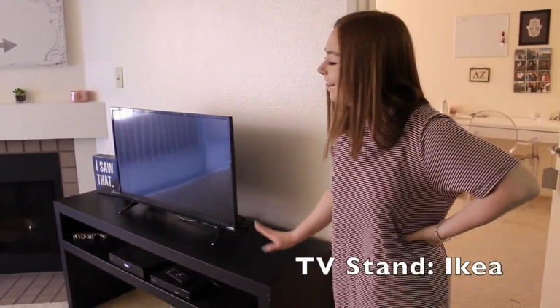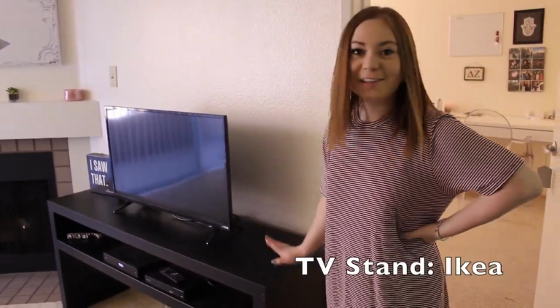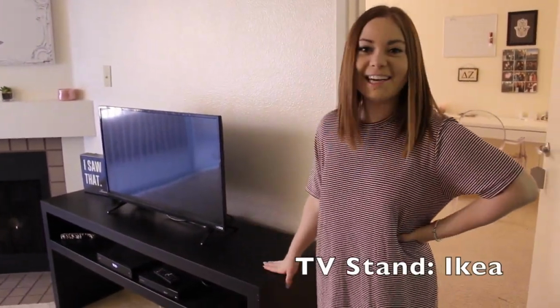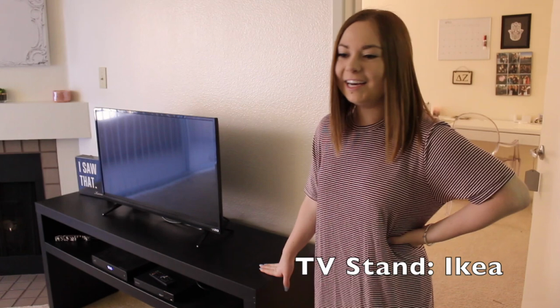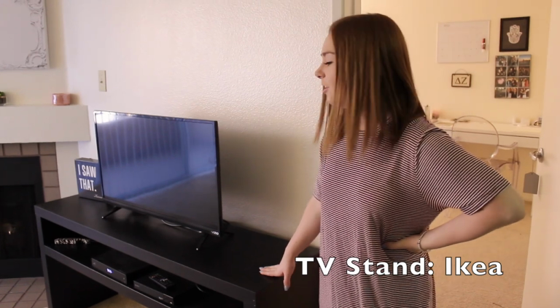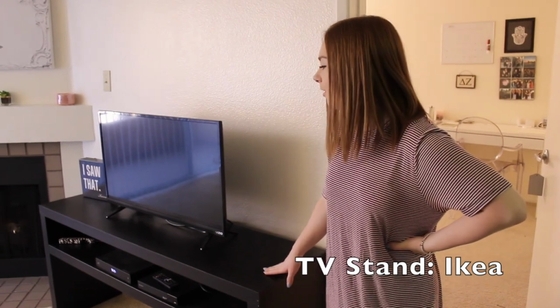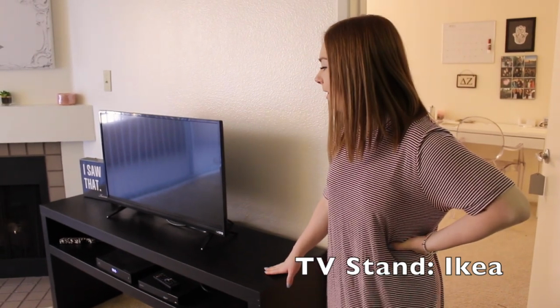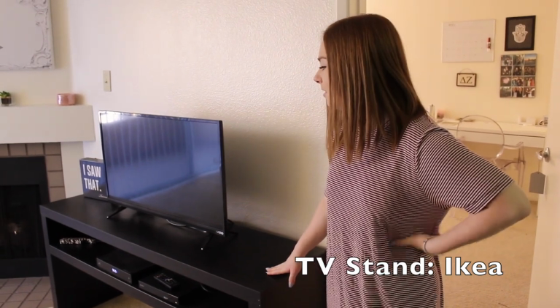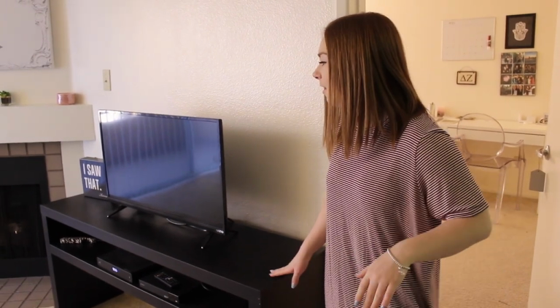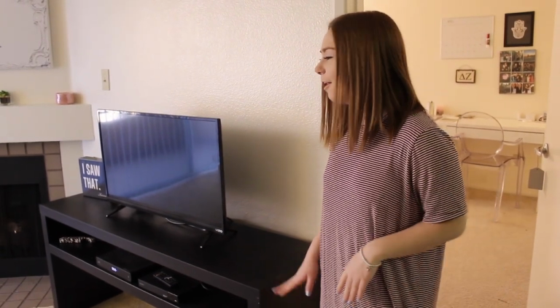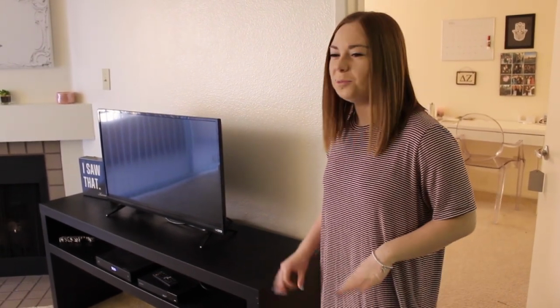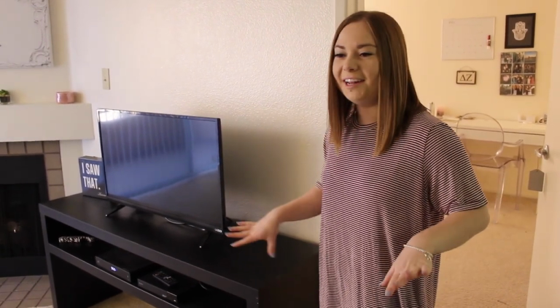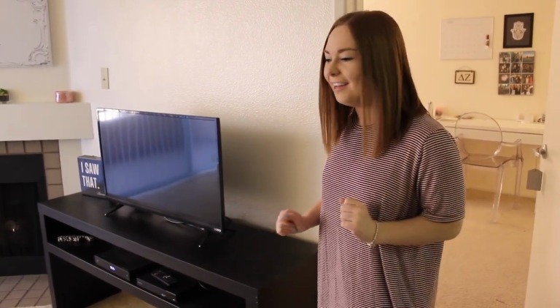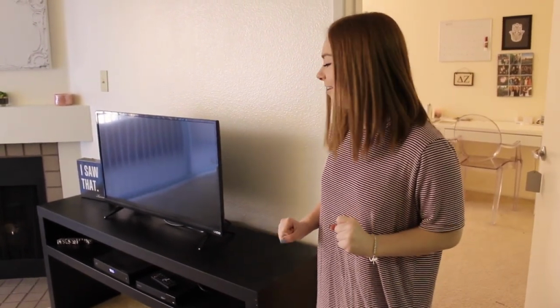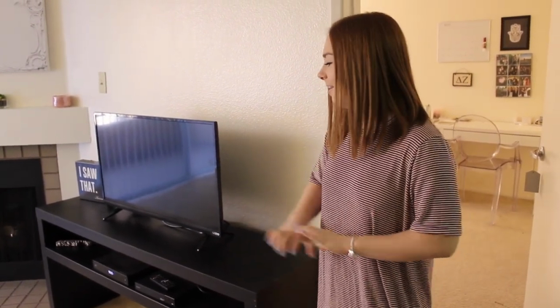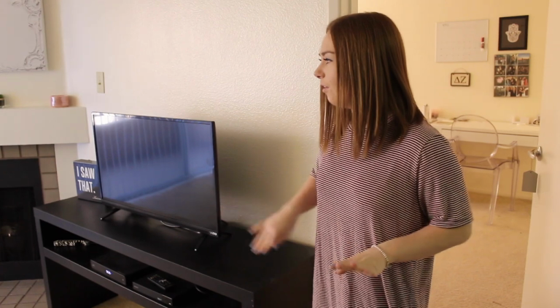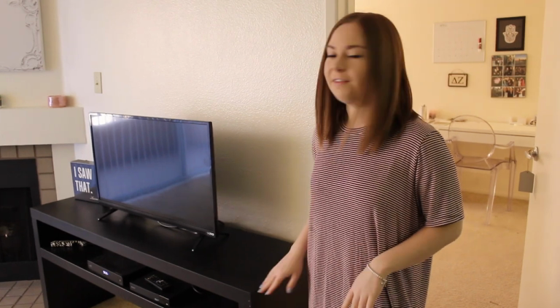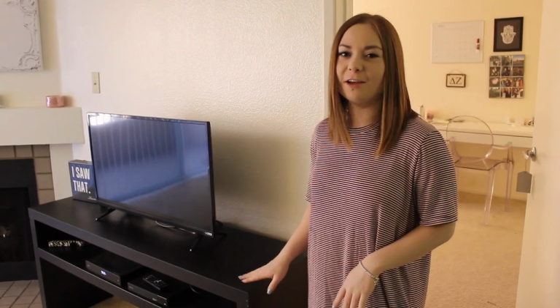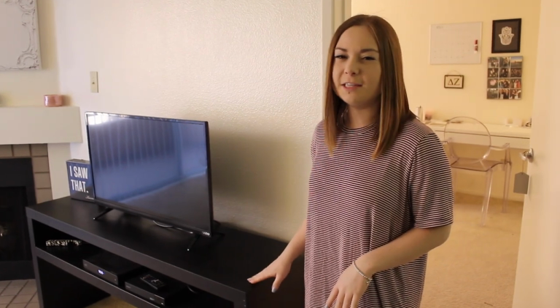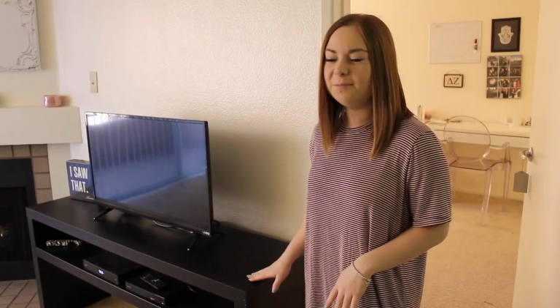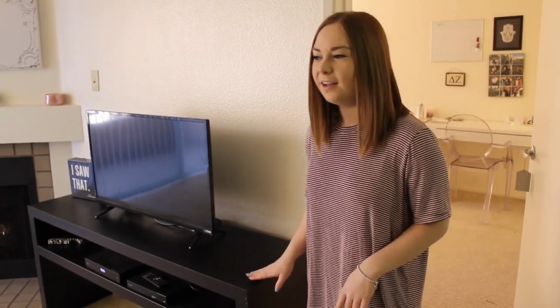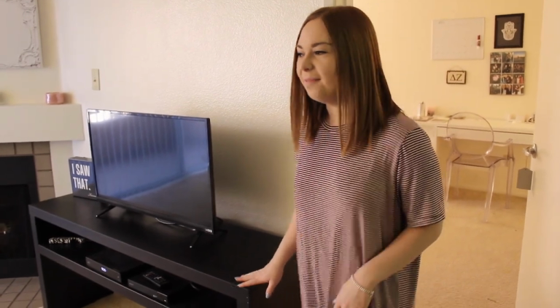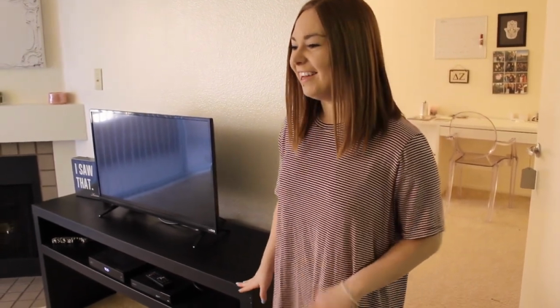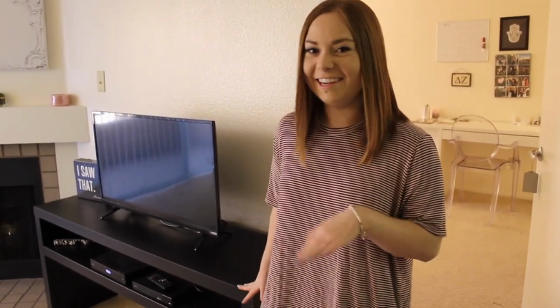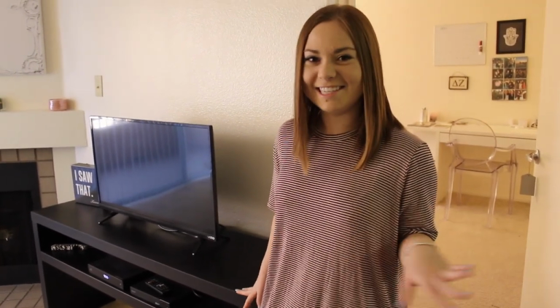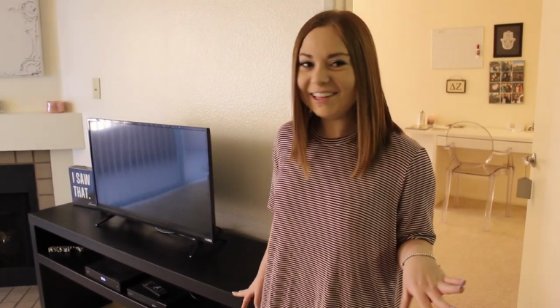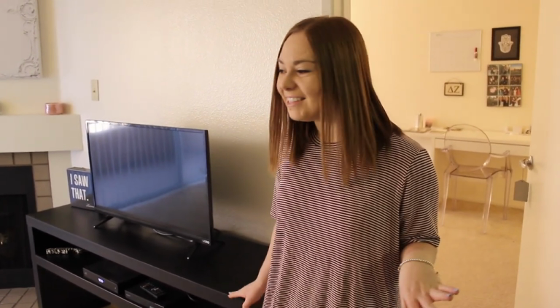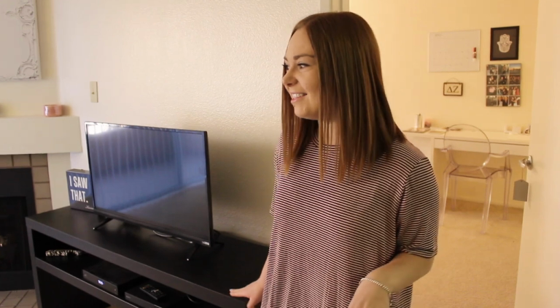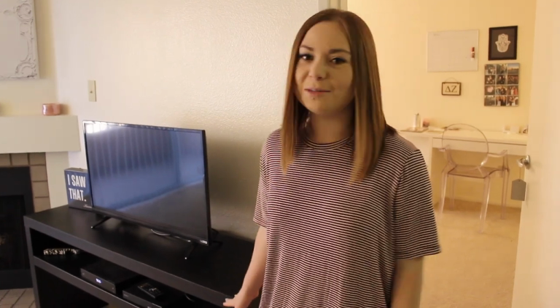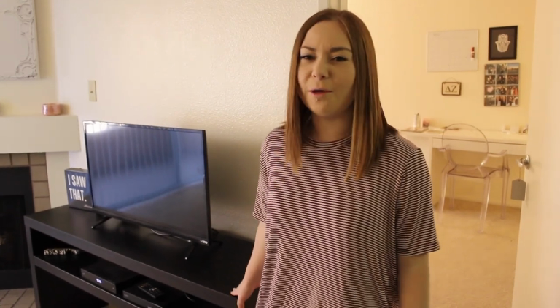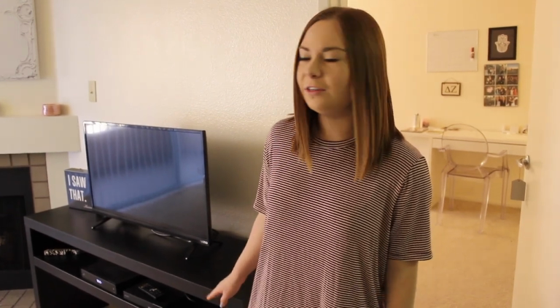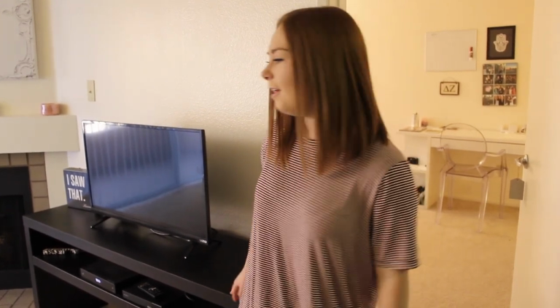This is from Ikea — it's just like a little black TV stand. I thought it was just plain and kind of went along with everything else in the room. I like very sleek looks, so I just thought that this went along perfectly with it.